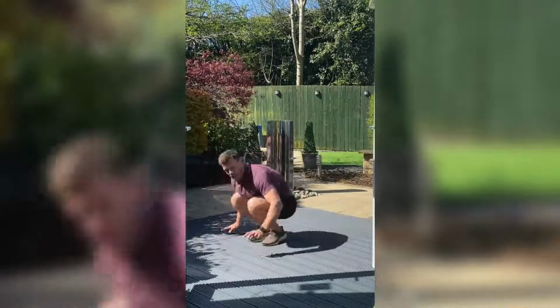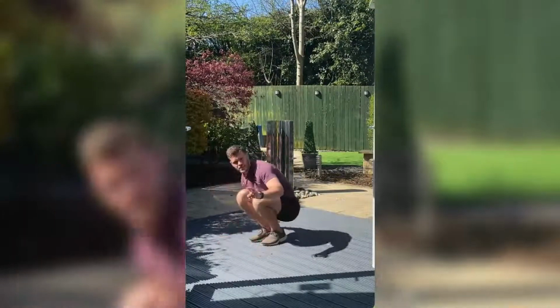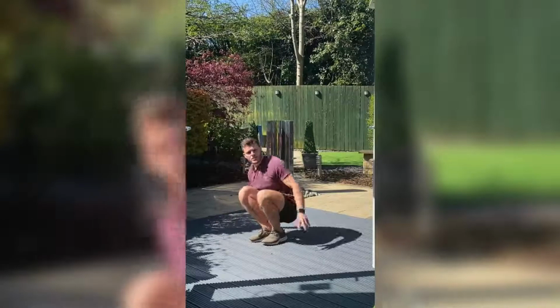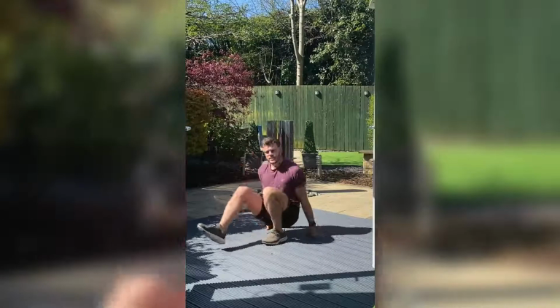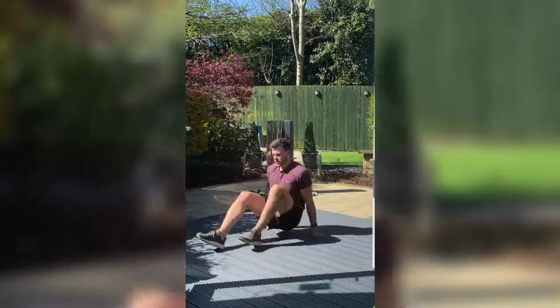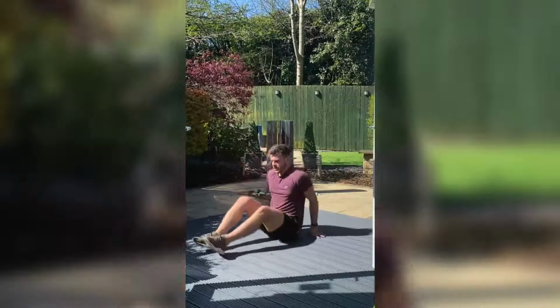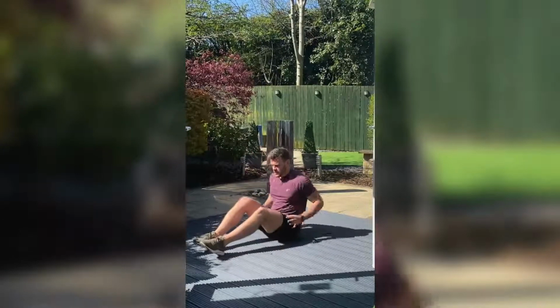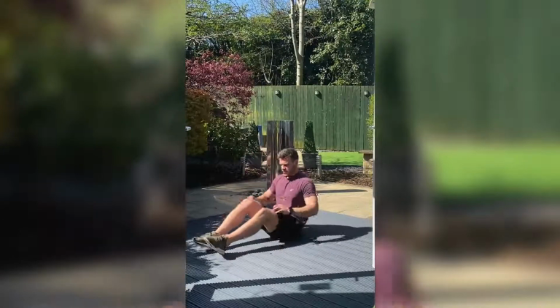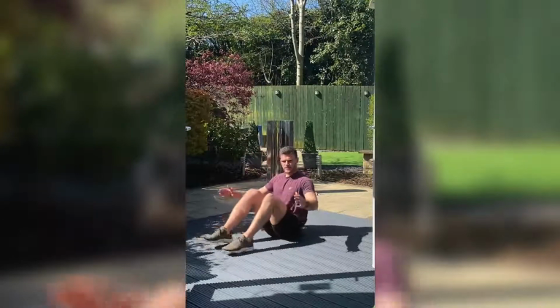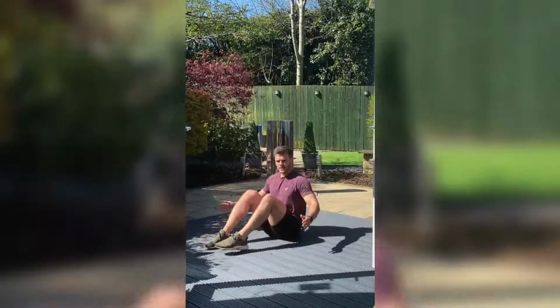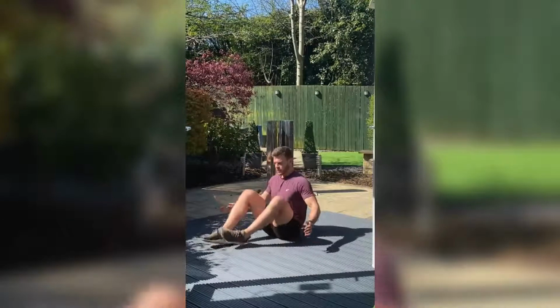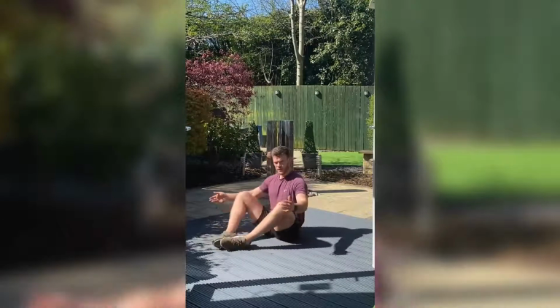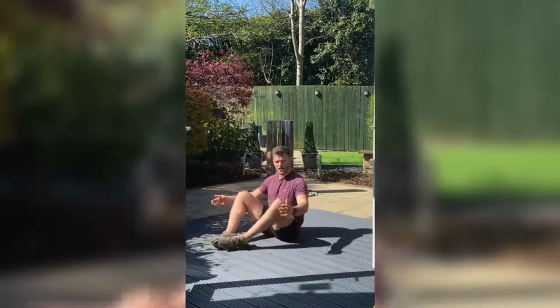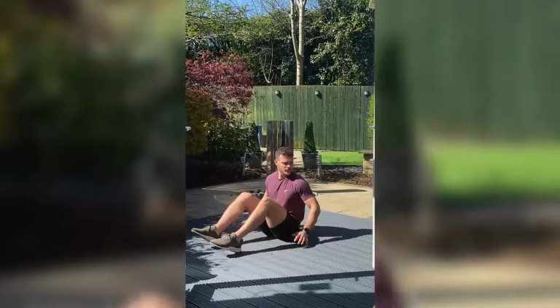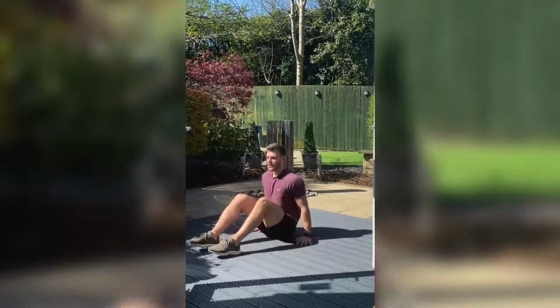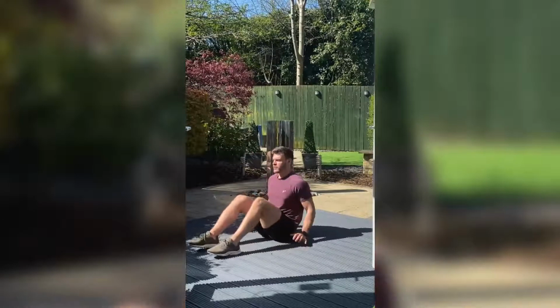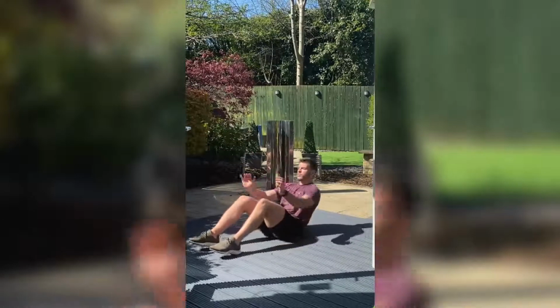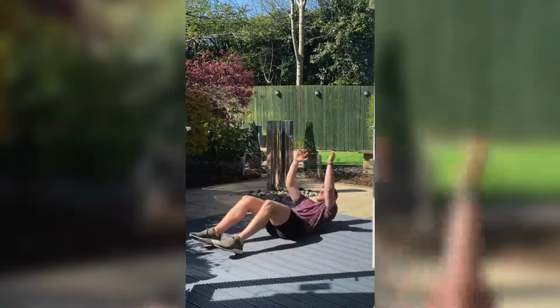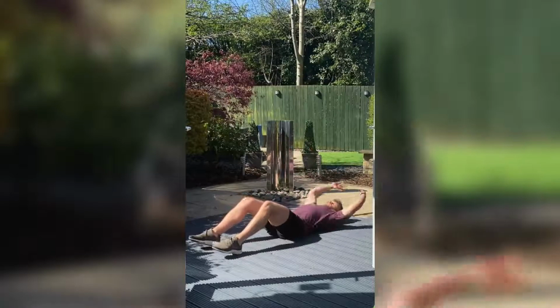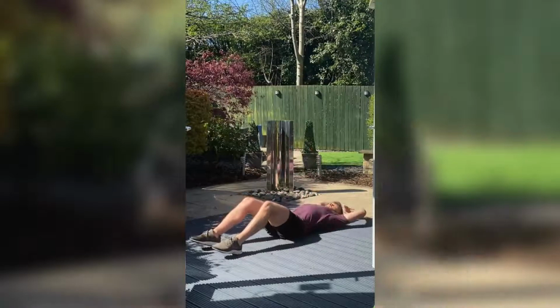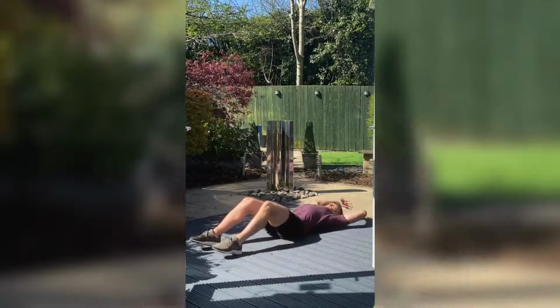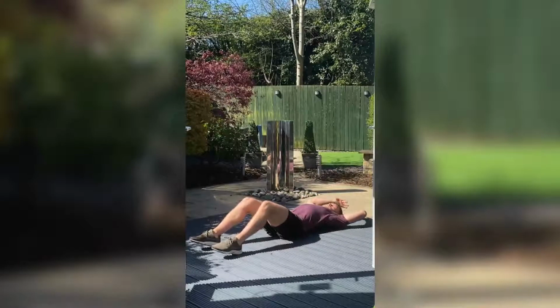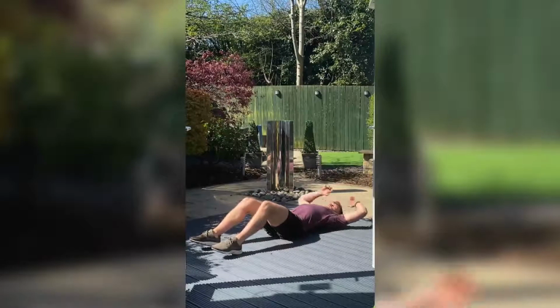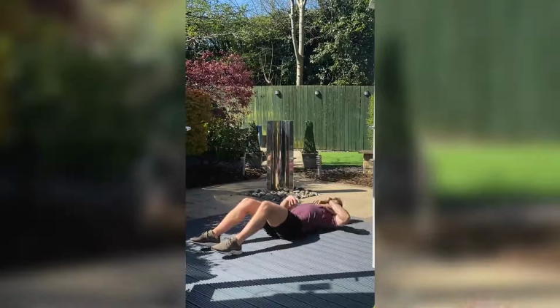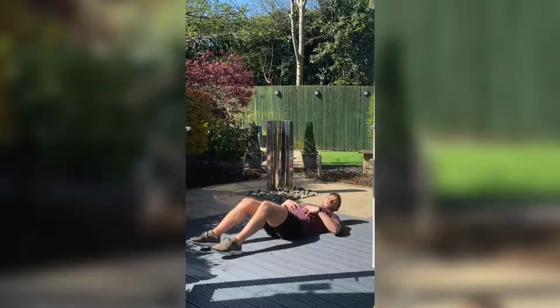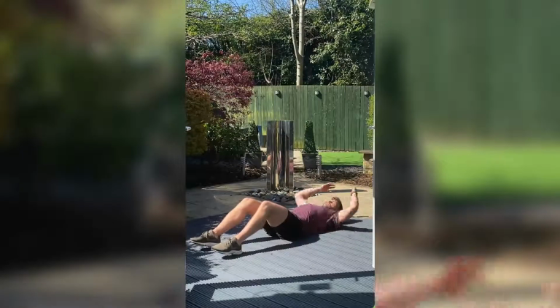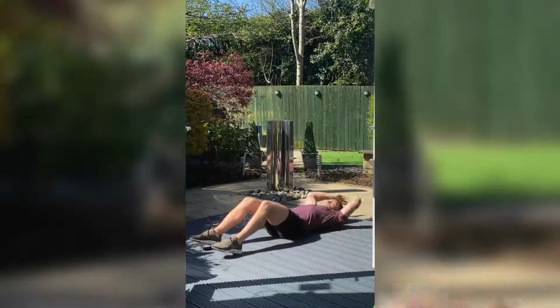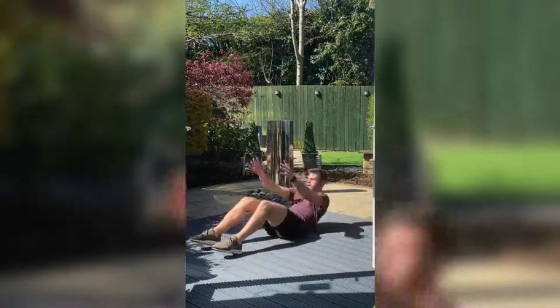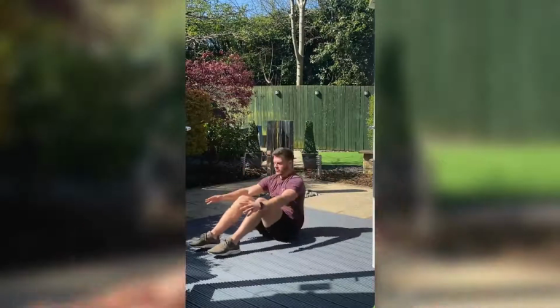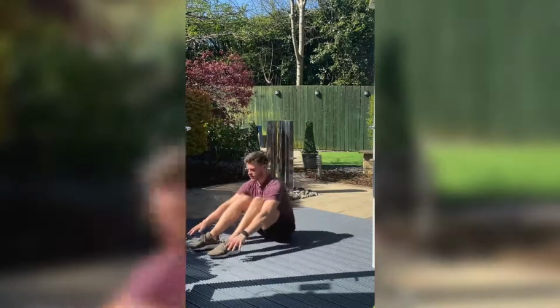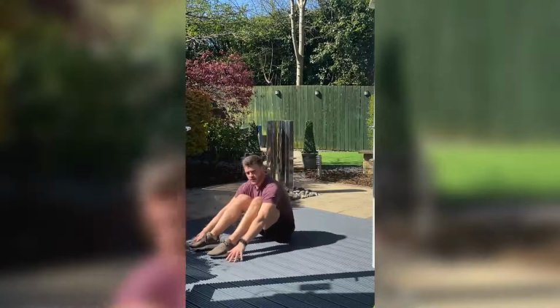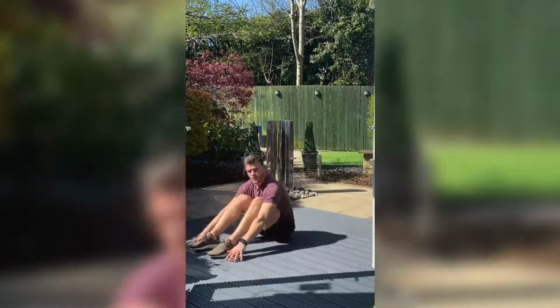And the second movement is a sit-up. You can either do it feet flat or feet together. You're going to come all the way back, reach back as far as you can, stretch the core and then come back and reach as far forward.